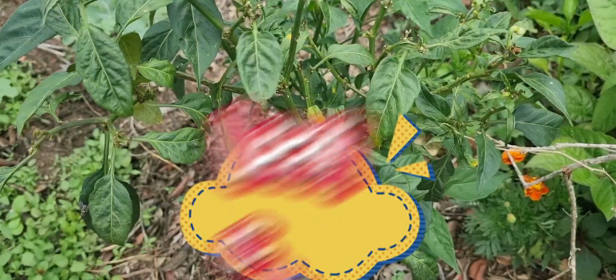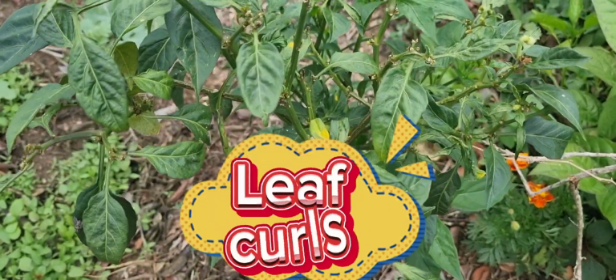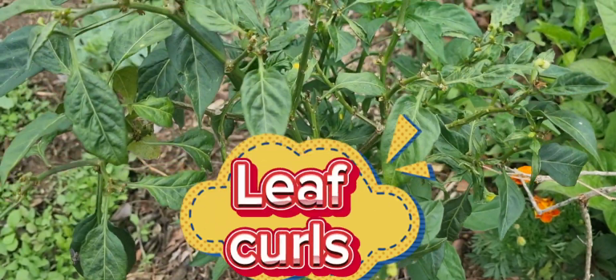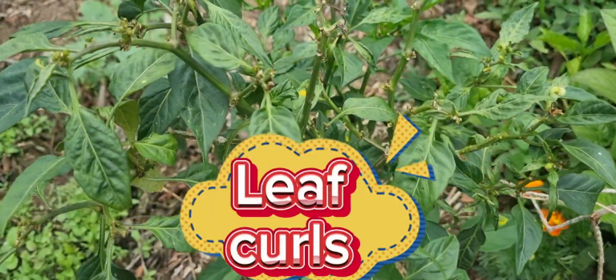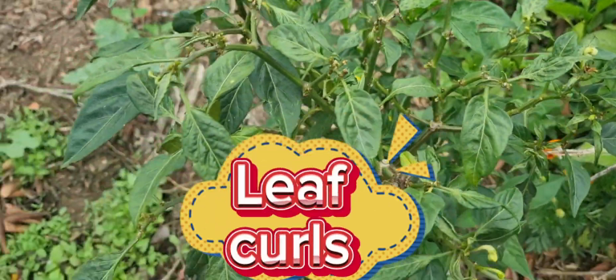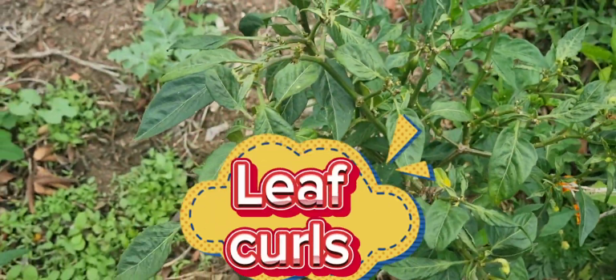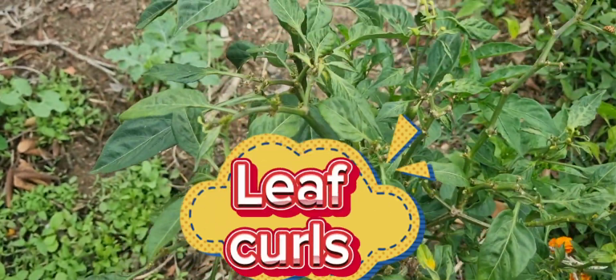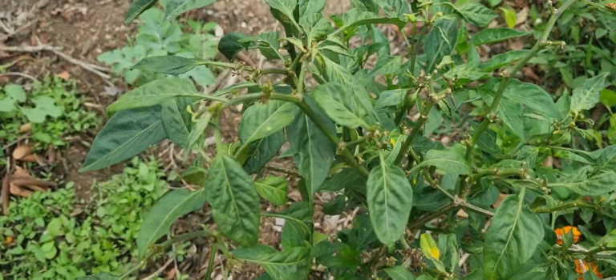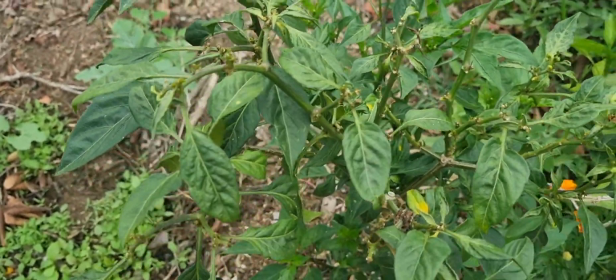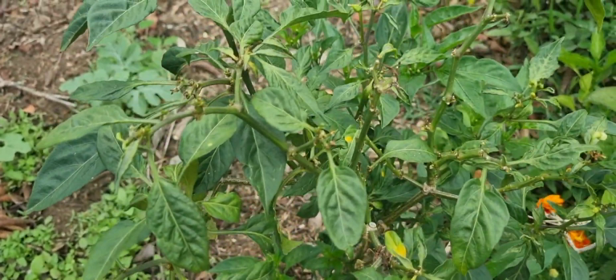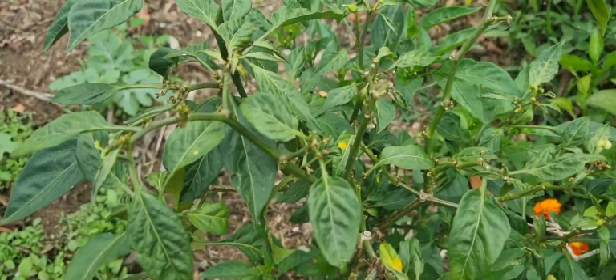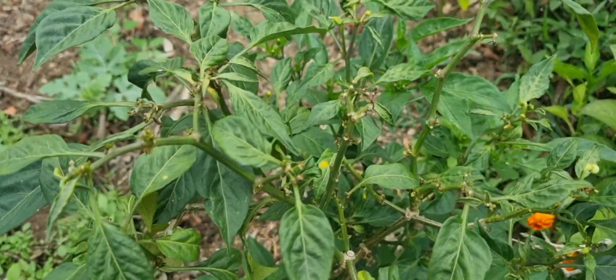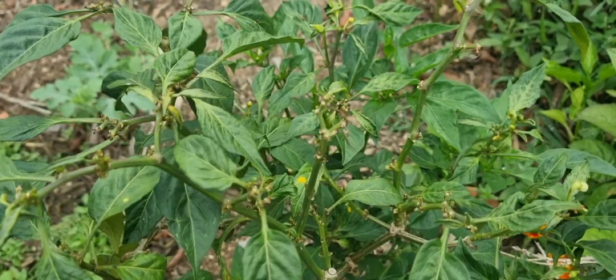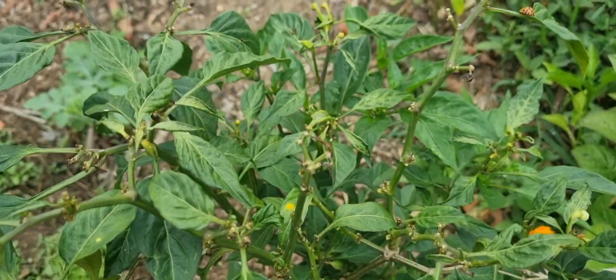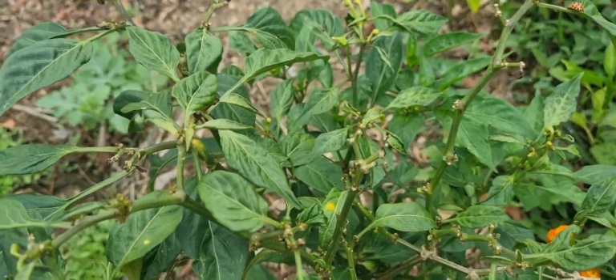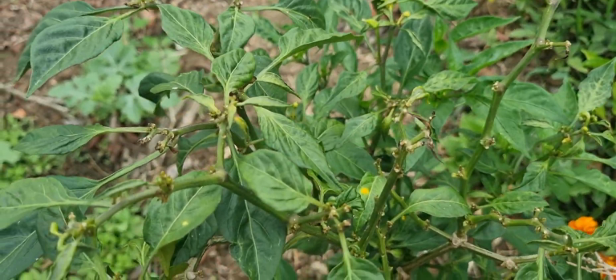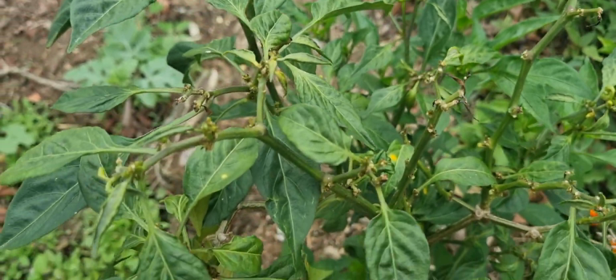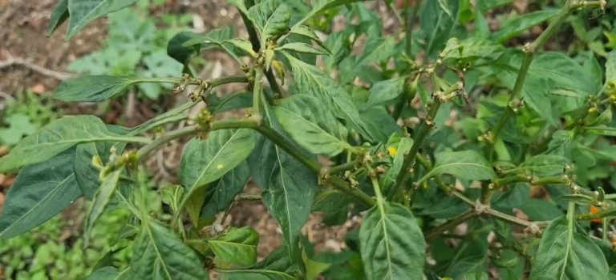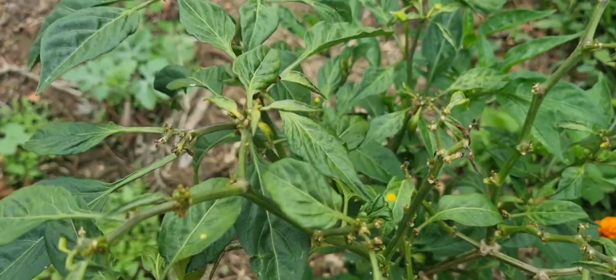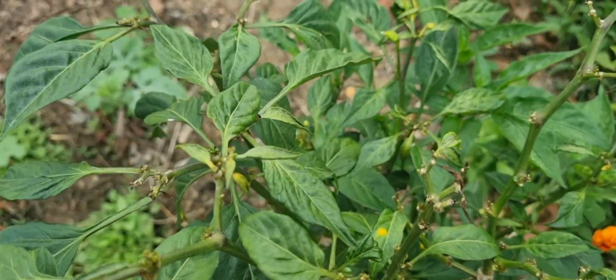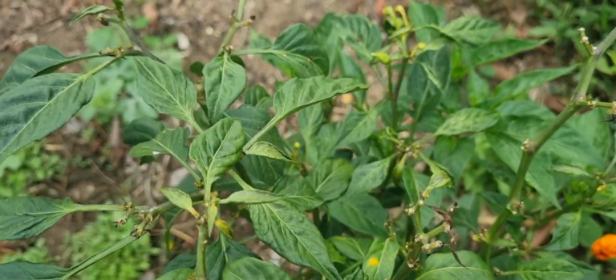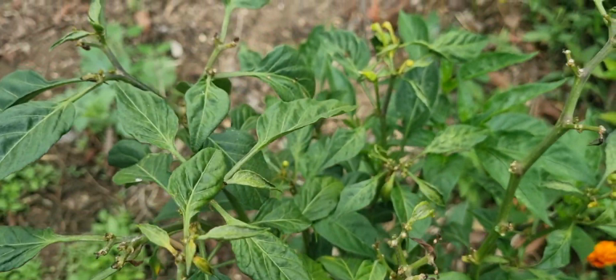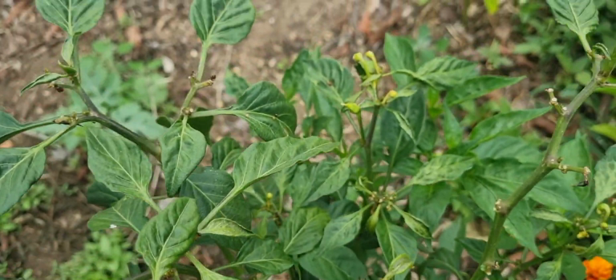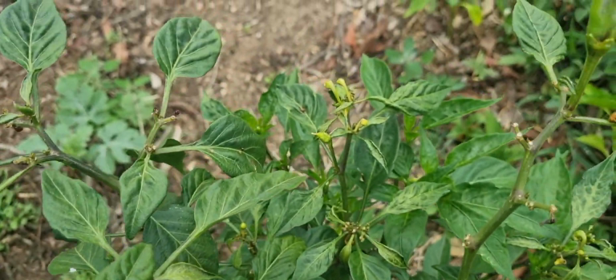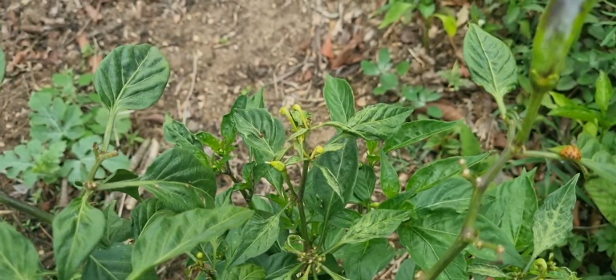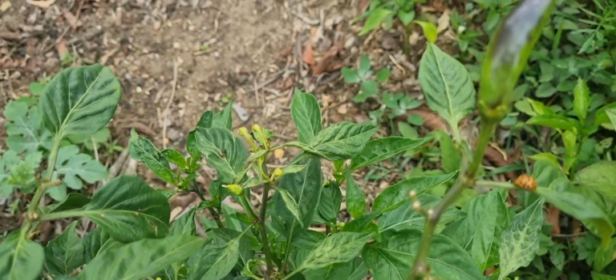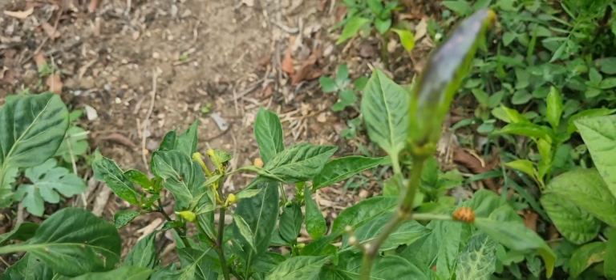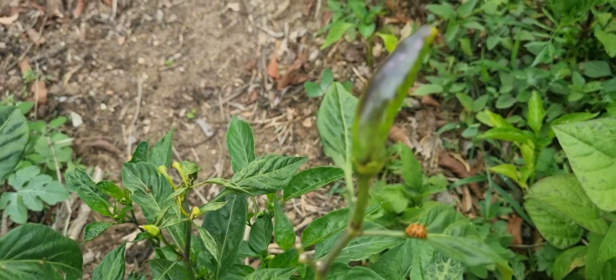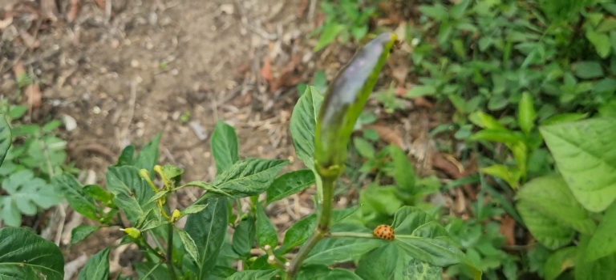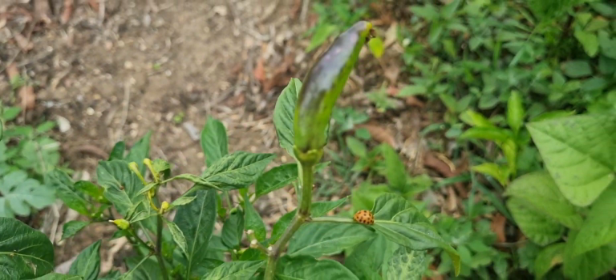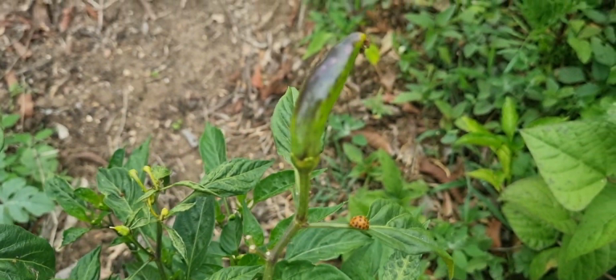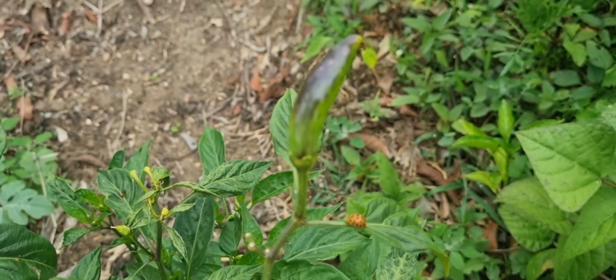Leaf curl in chili plants is one of the main issues in my garden at the moment. About 90% of my chili plants are suffering from leaf curl, which has significantly reduced the yield. This plant had the whole plant covered with flowers but it ended up with just one chili at the end.